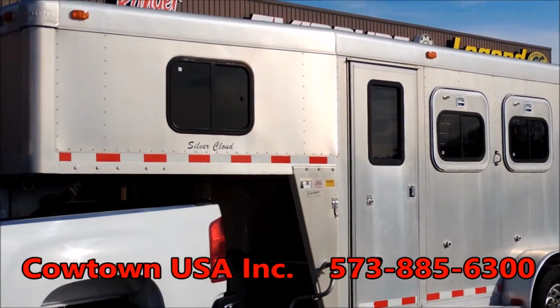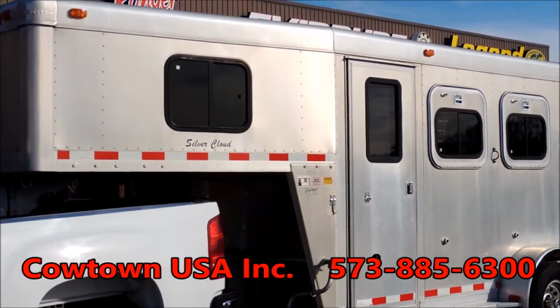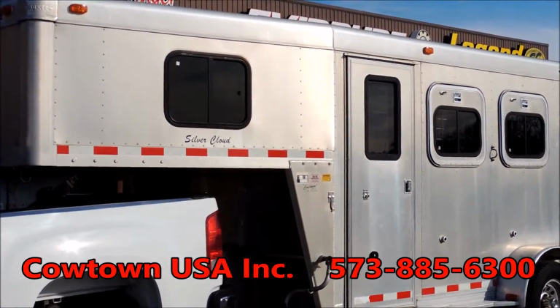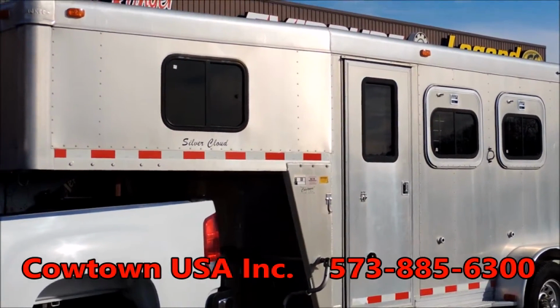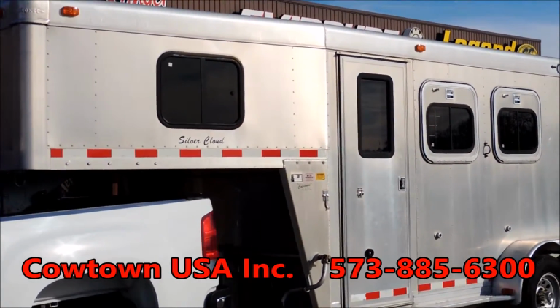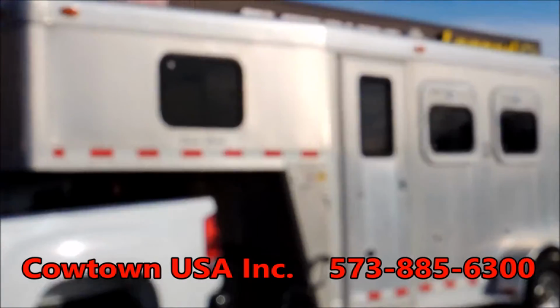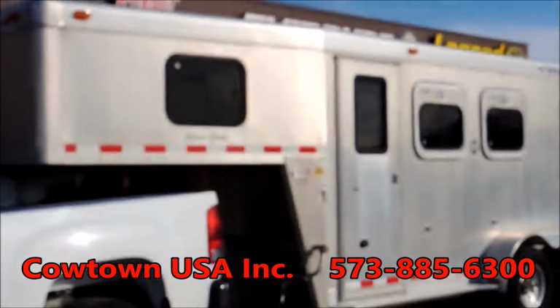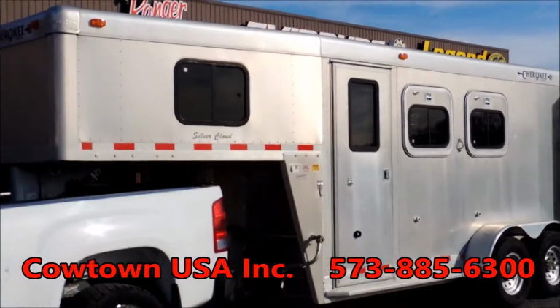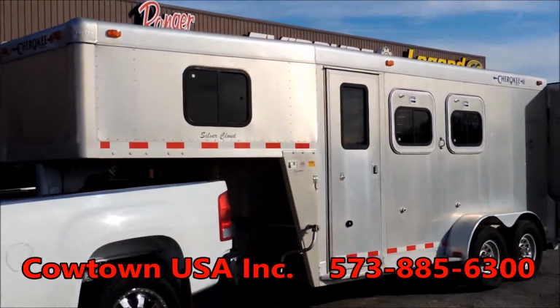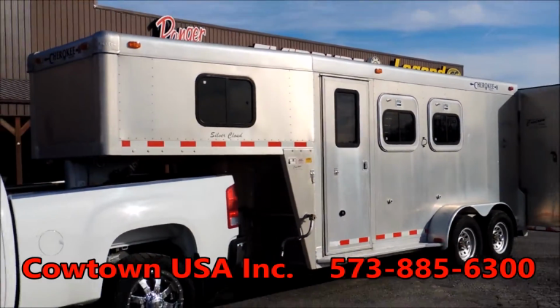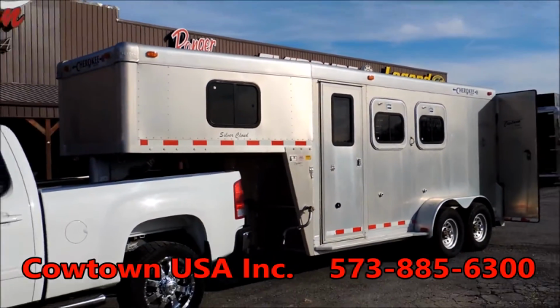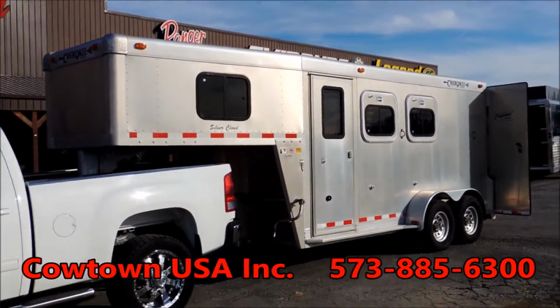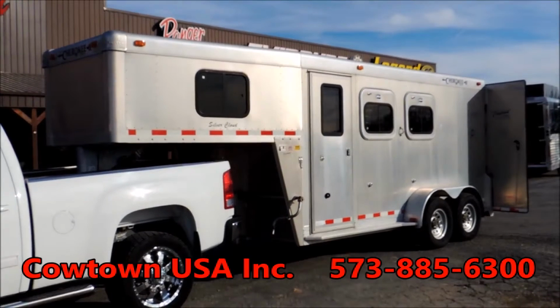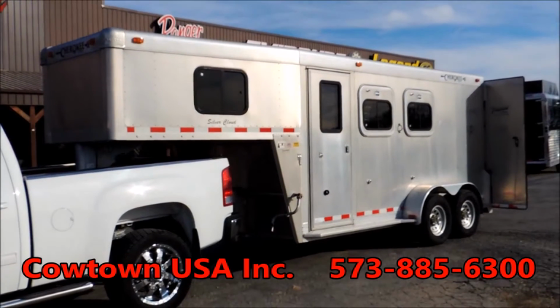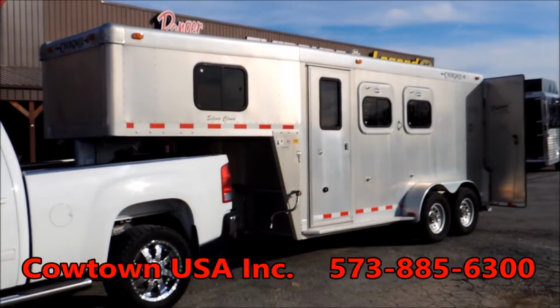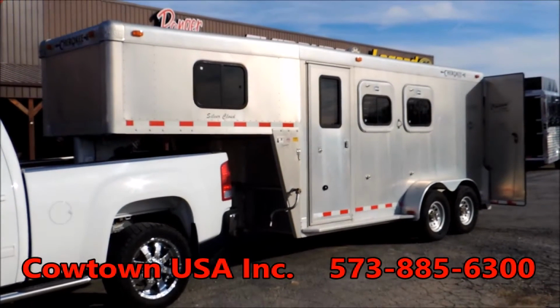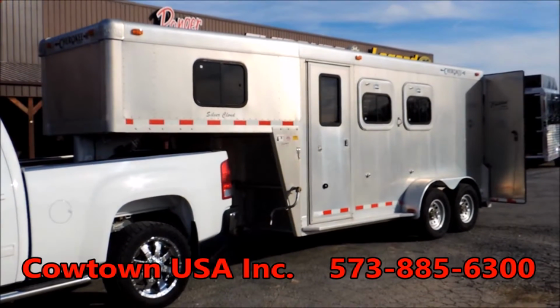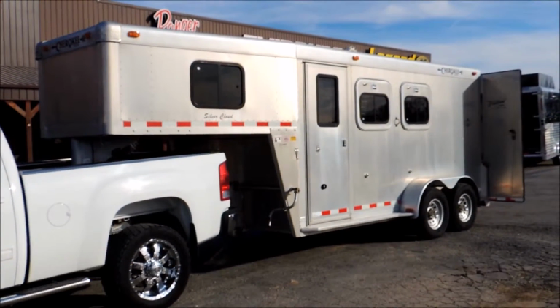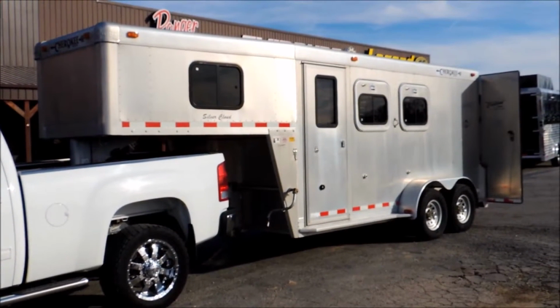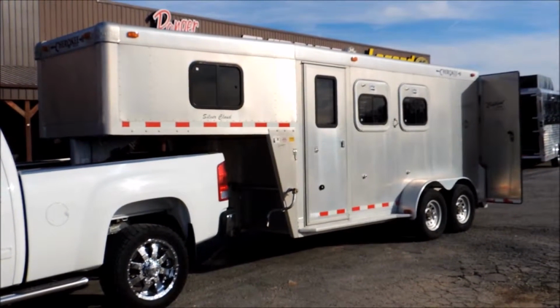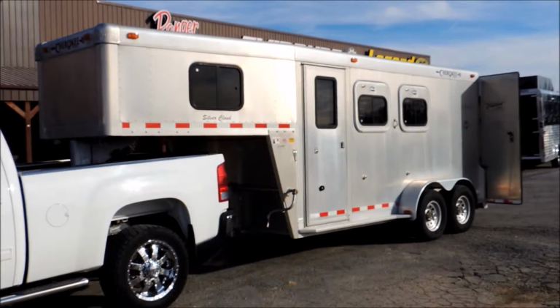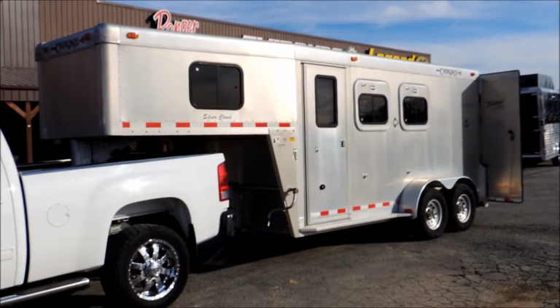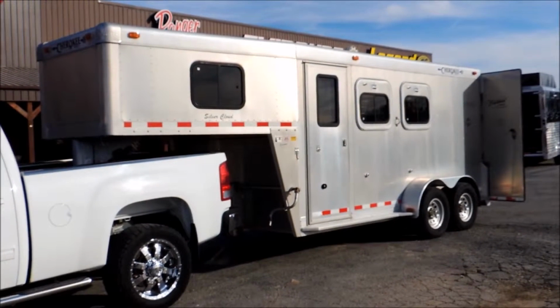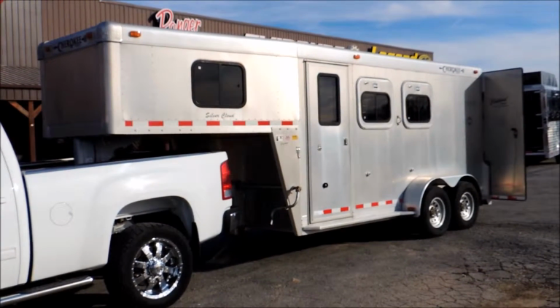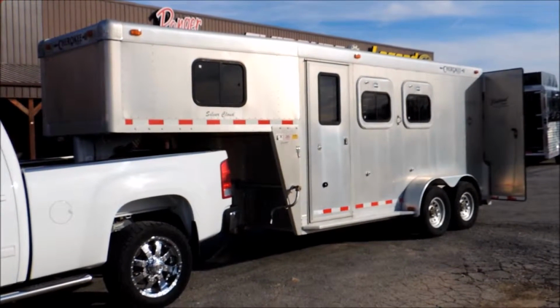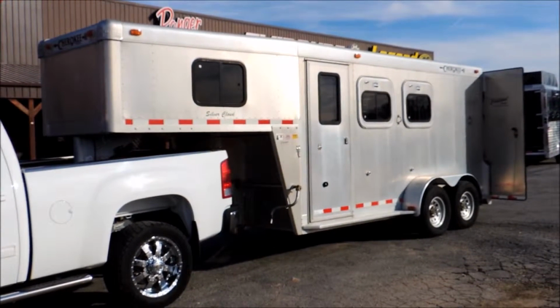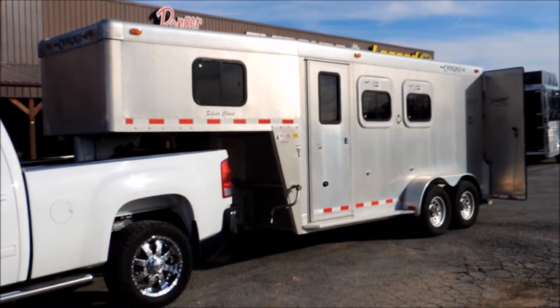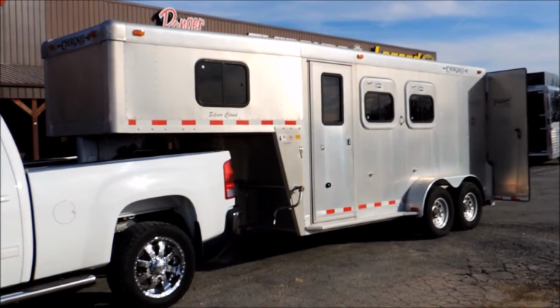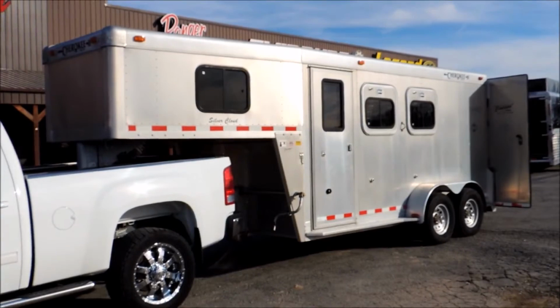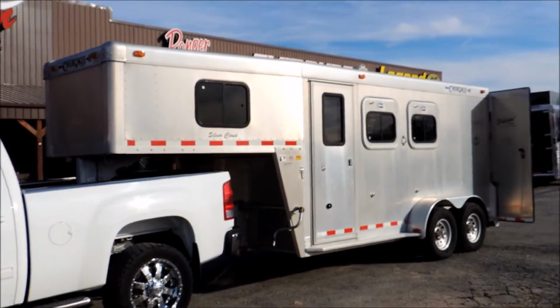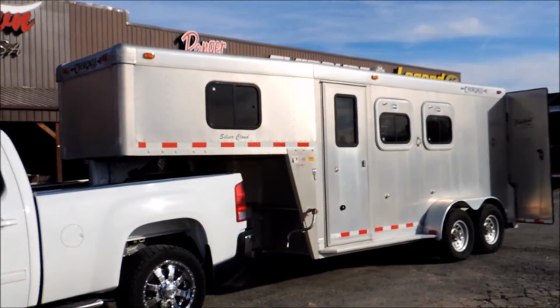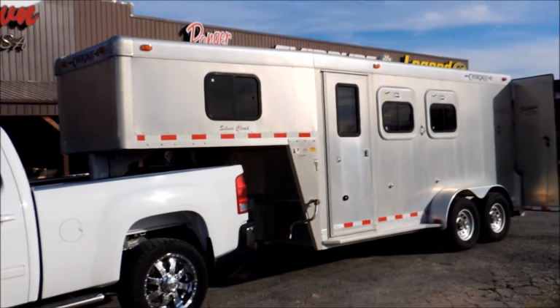Guys, let me tell you about this little trailer. This little dude is perfect in every way. It's a '99. Looks like it's probably about a 14-foot box, two-horse slant.